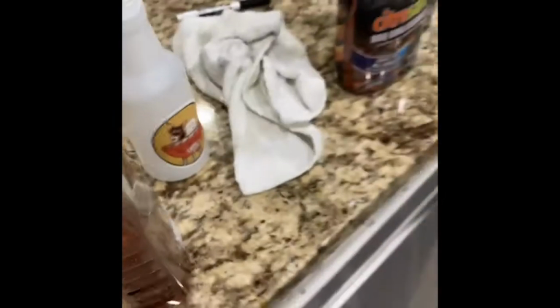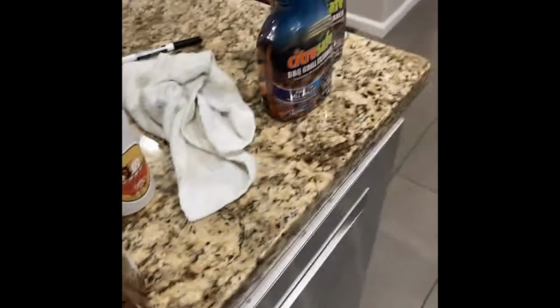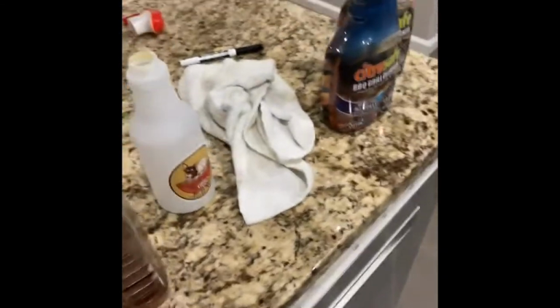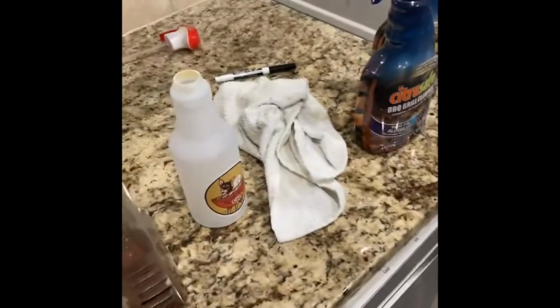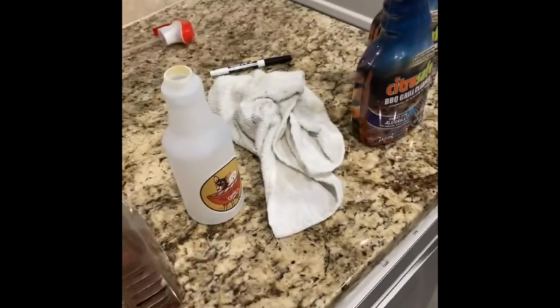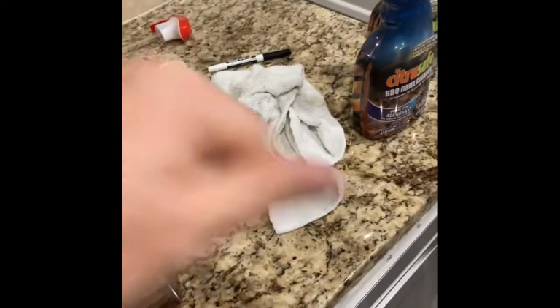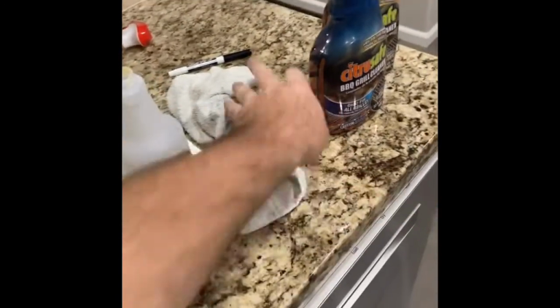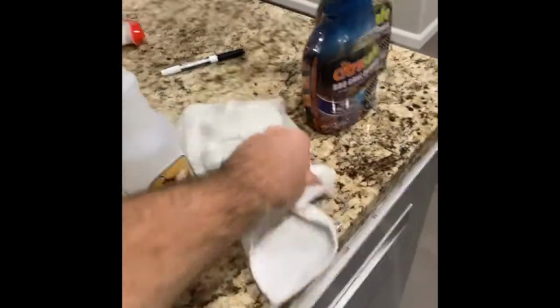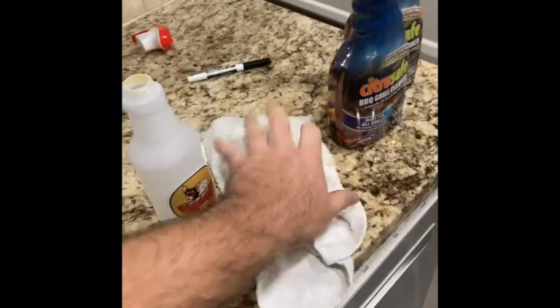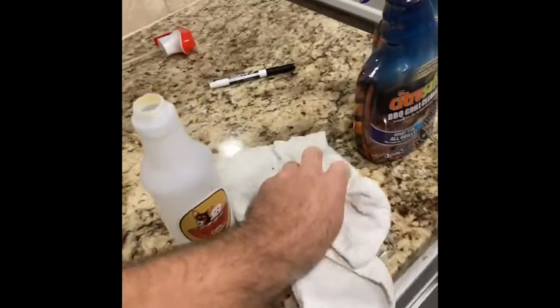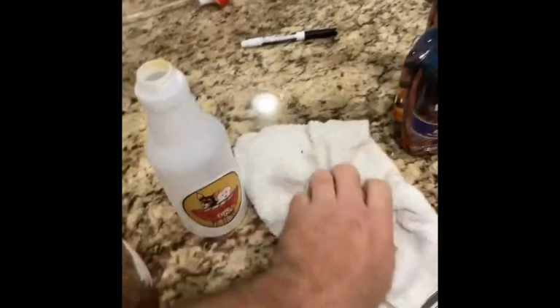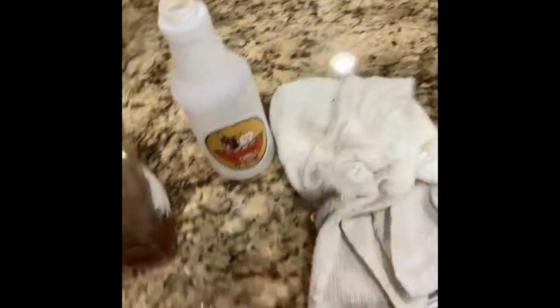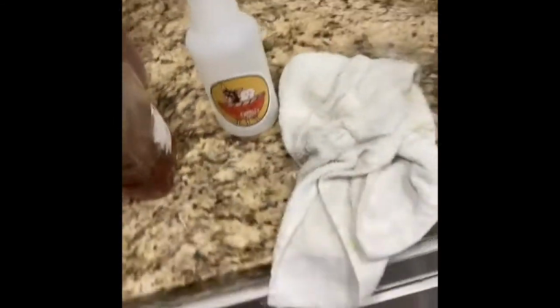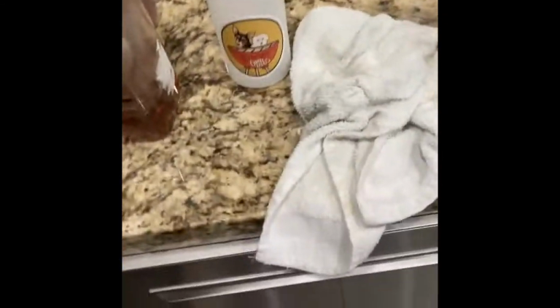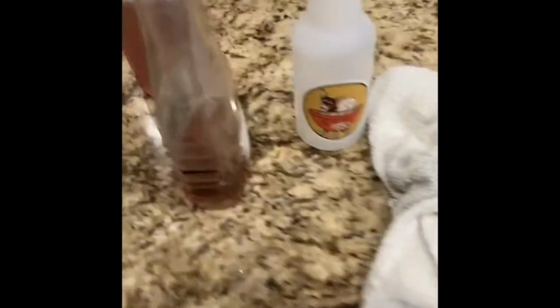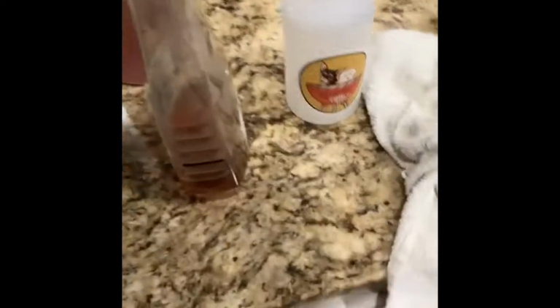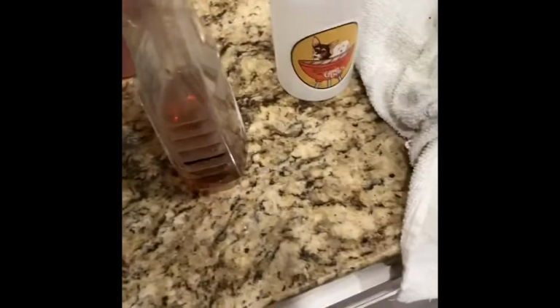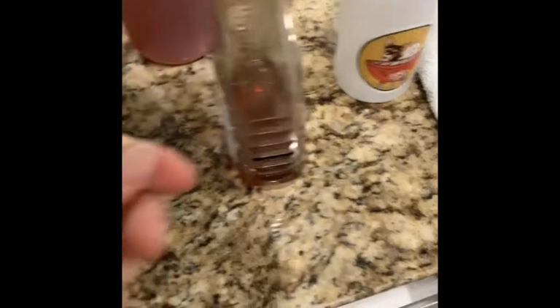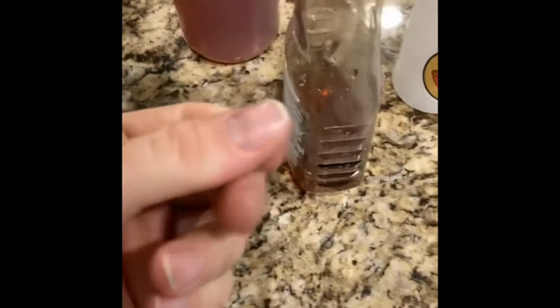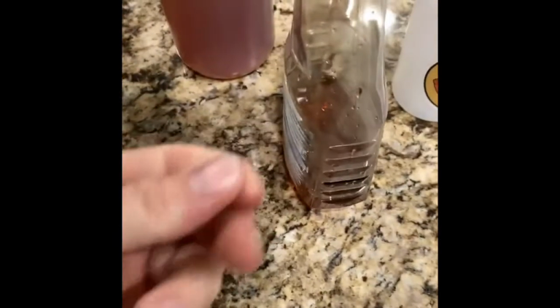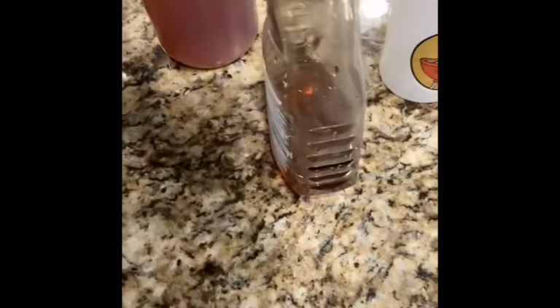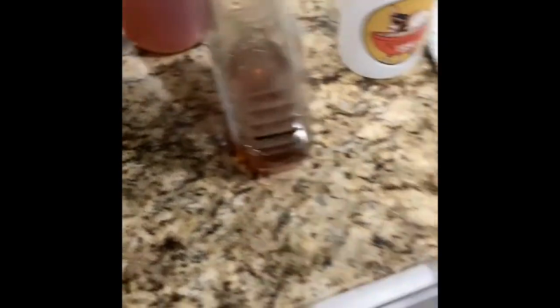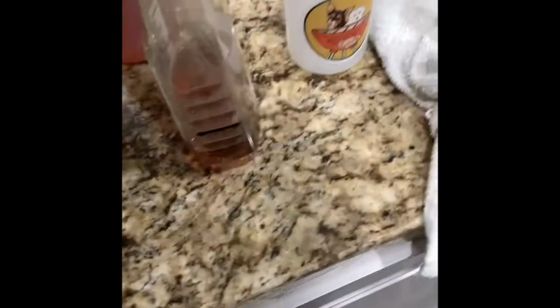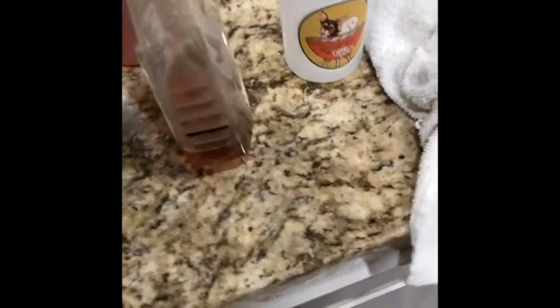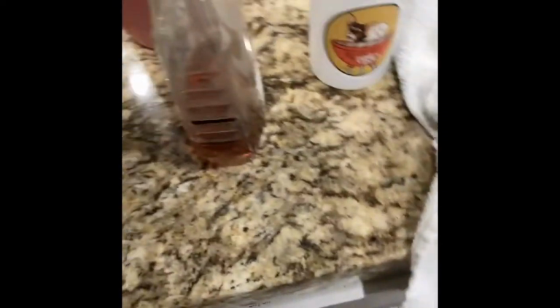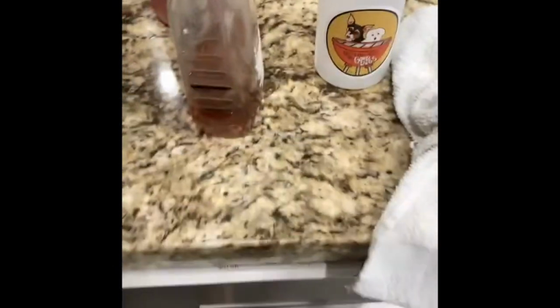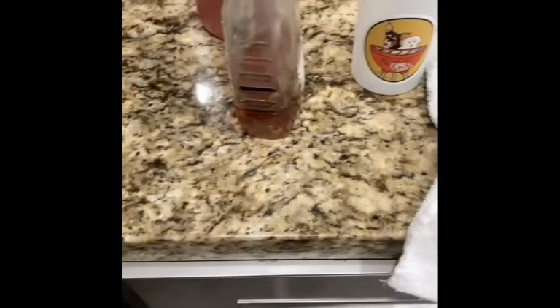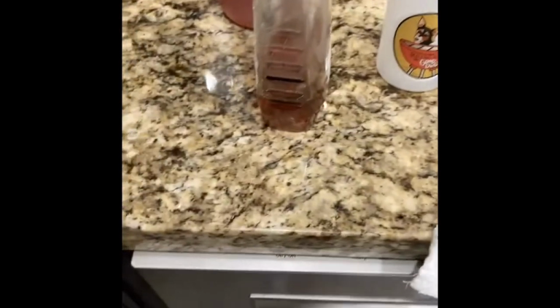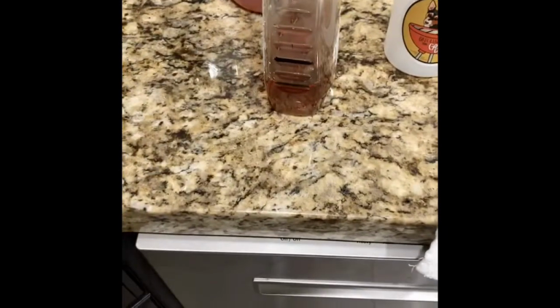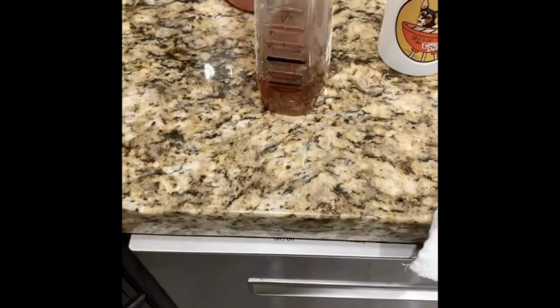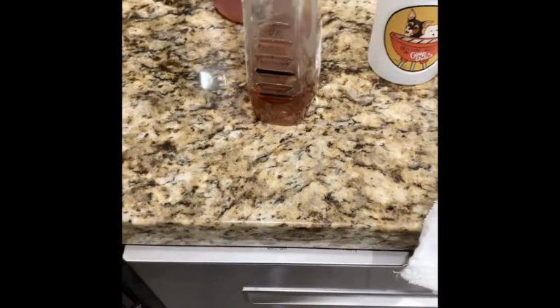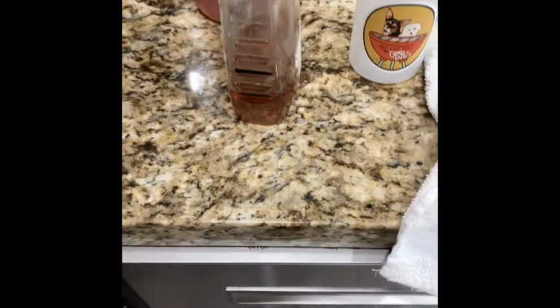I have the water heating up behind me. He said that hot water would be the best. It feels like the consistency of that dawn dish soap kind of thing. So we'll see how that works out.